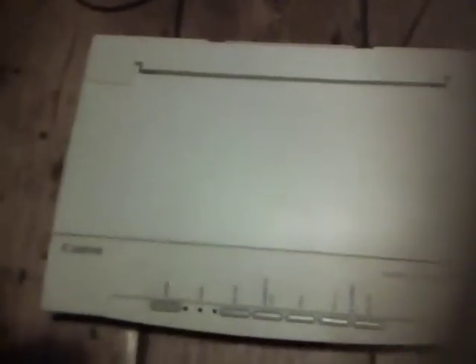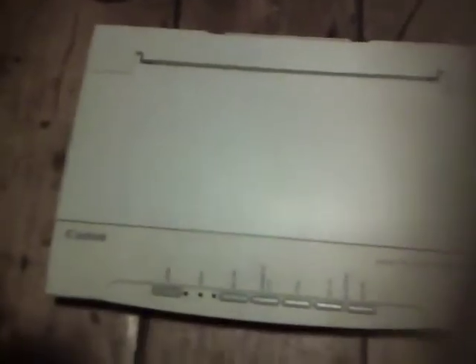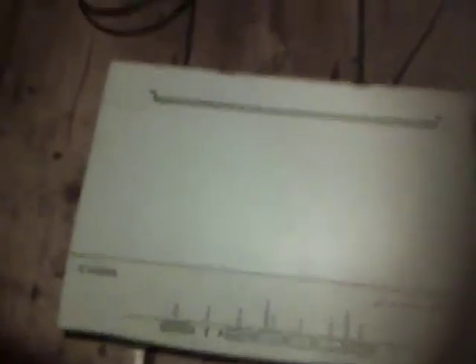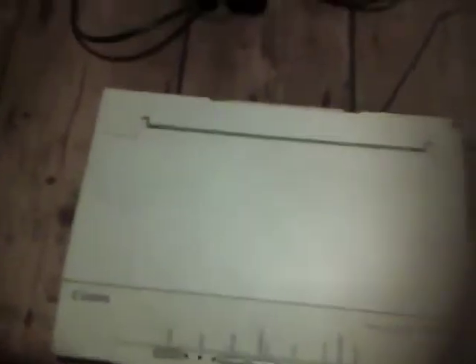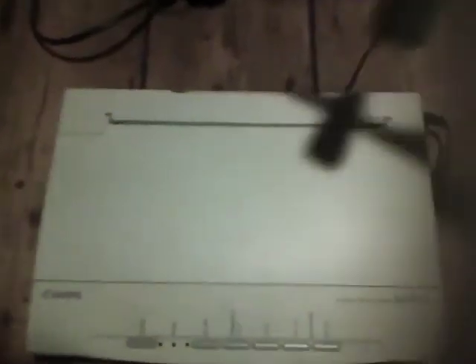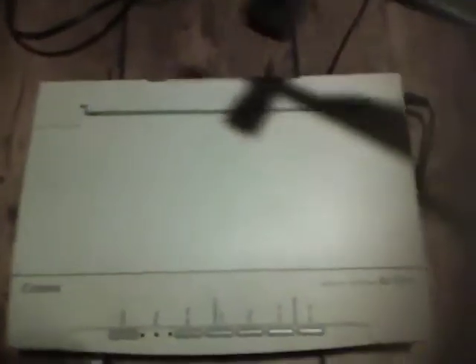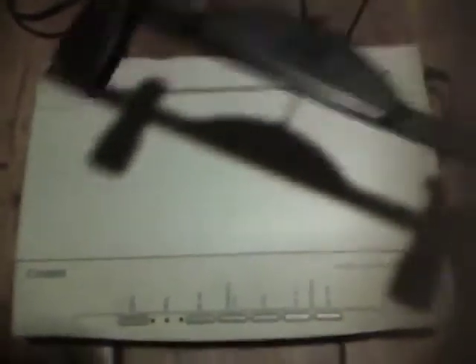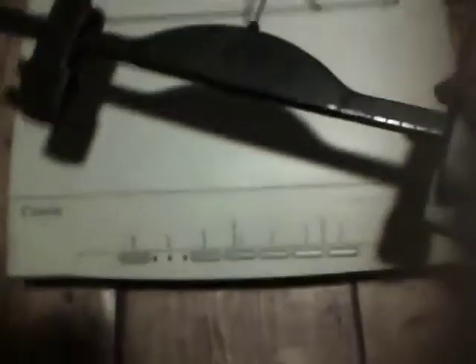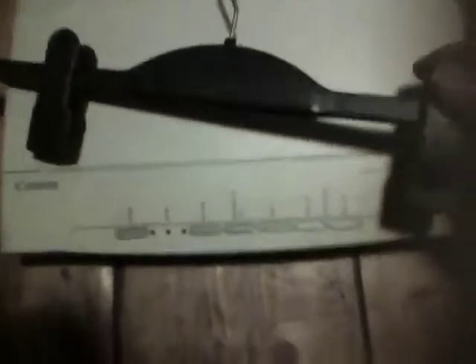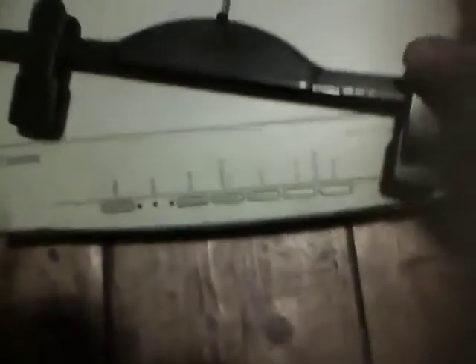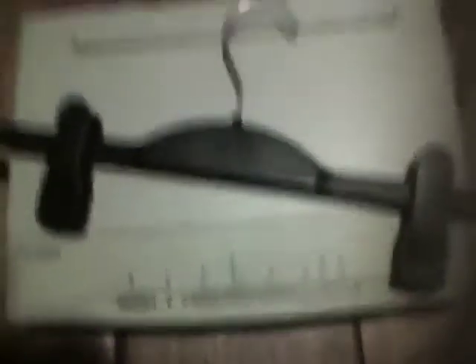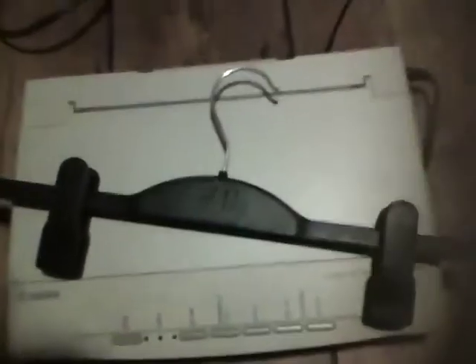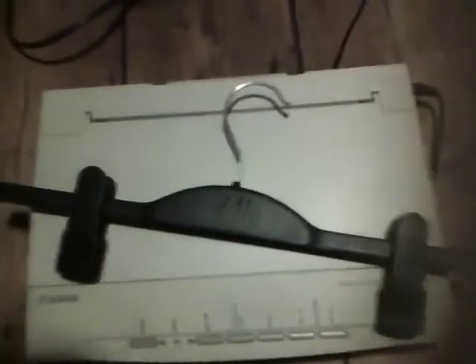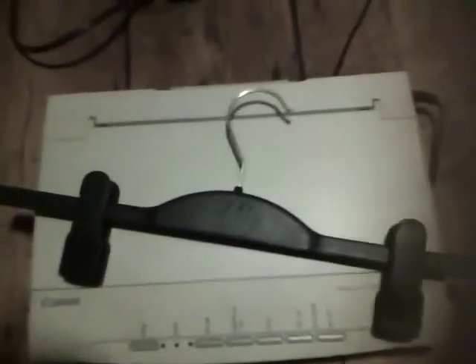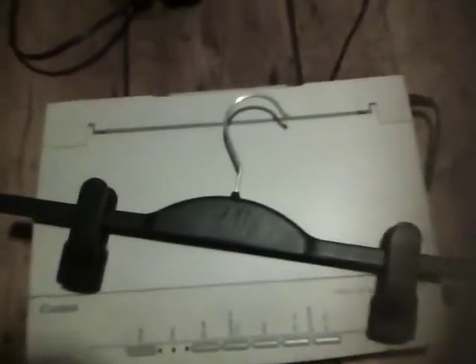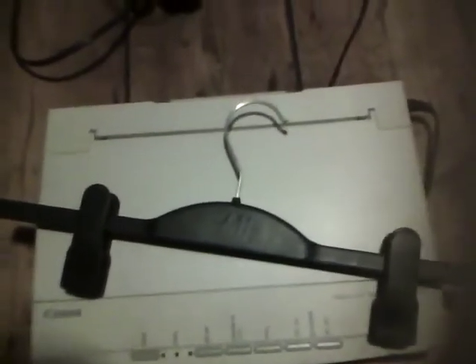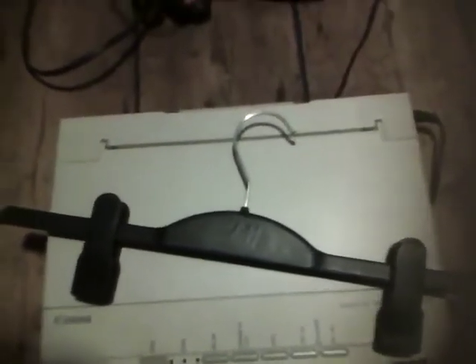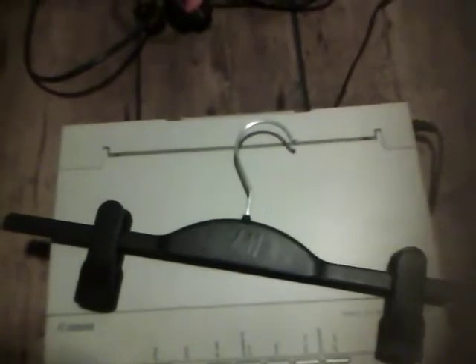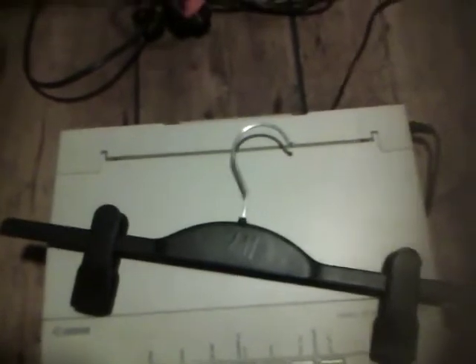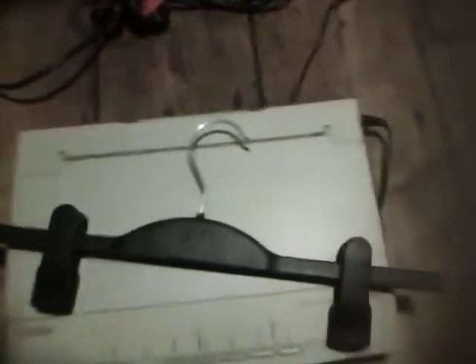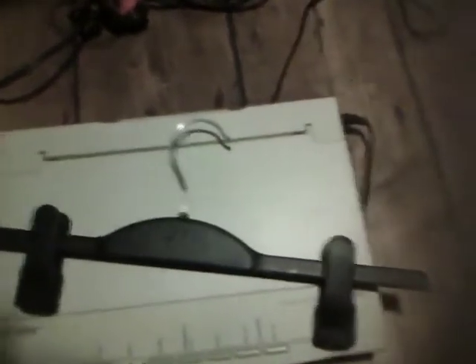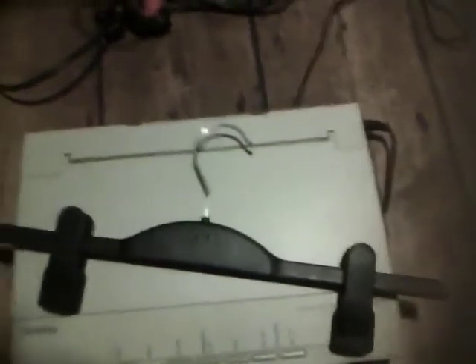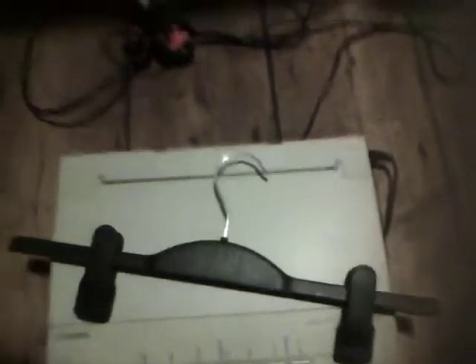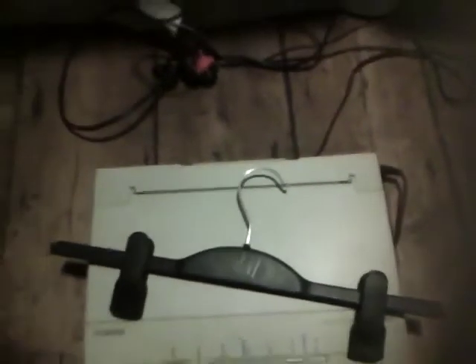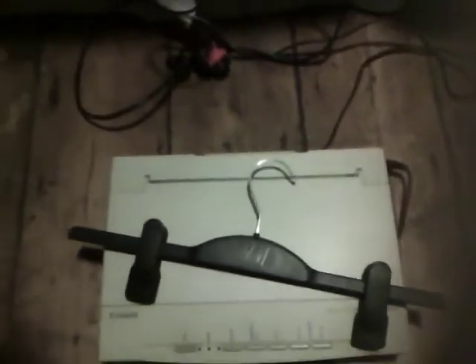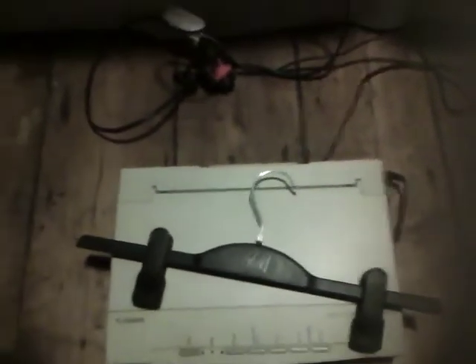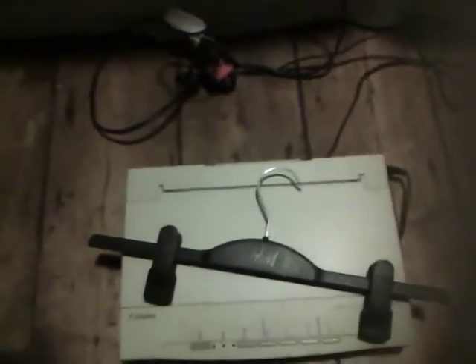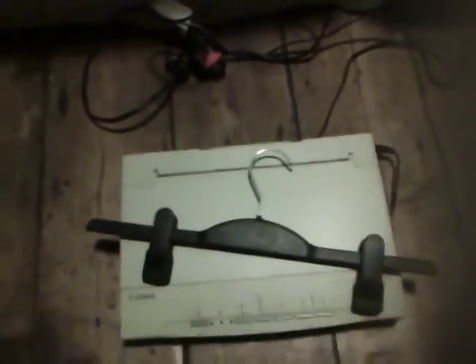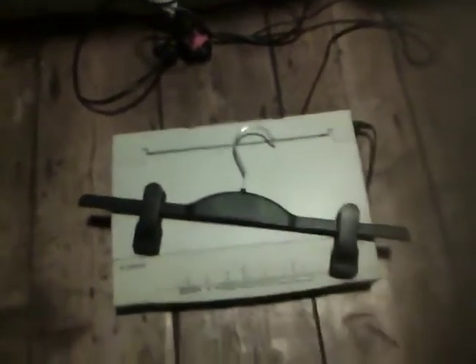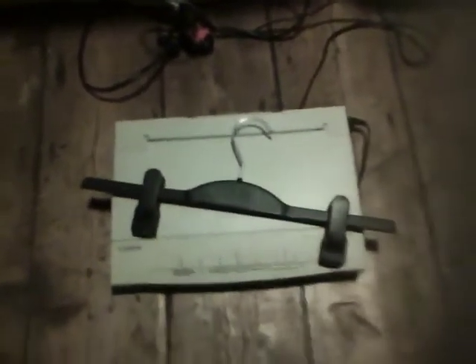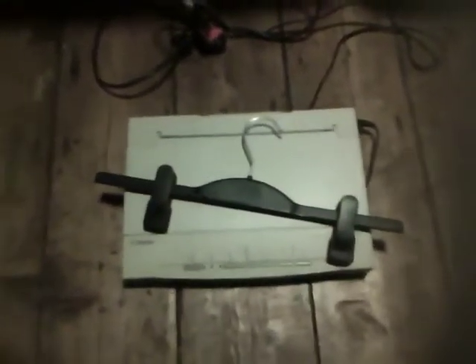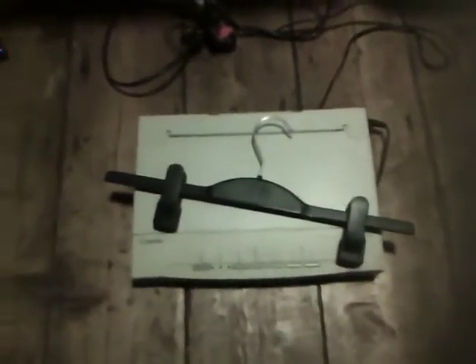To give you some idea of size, here's a coat hanger from H&M — so that shows you the size.